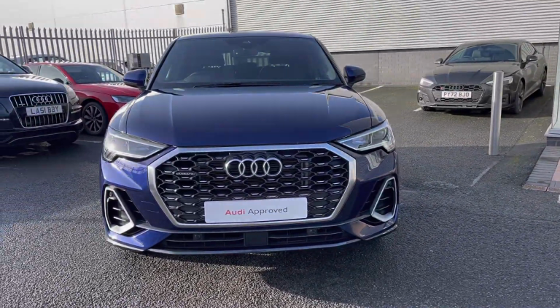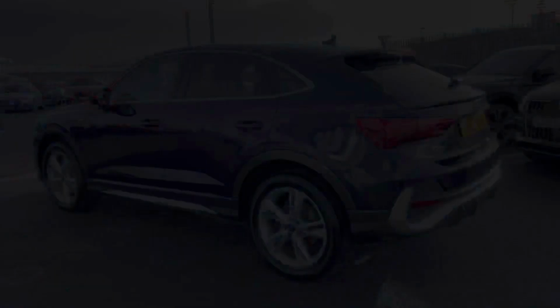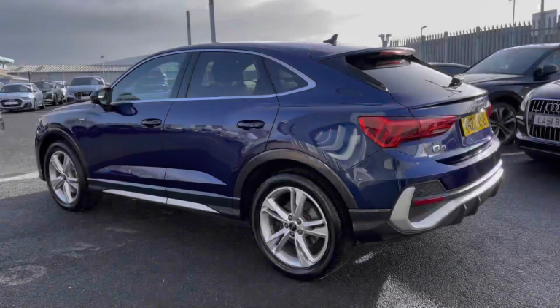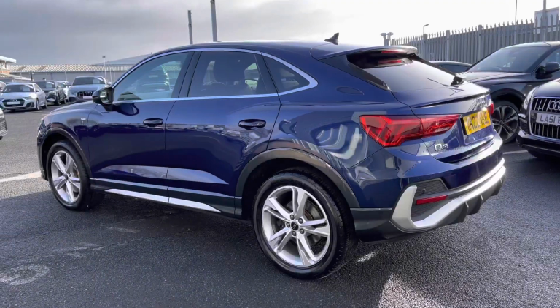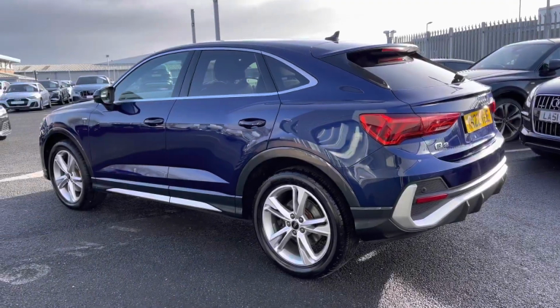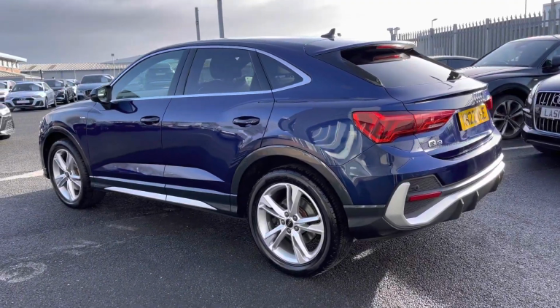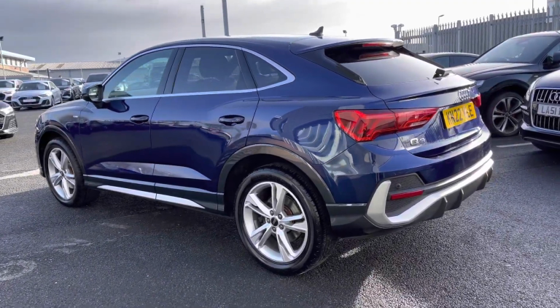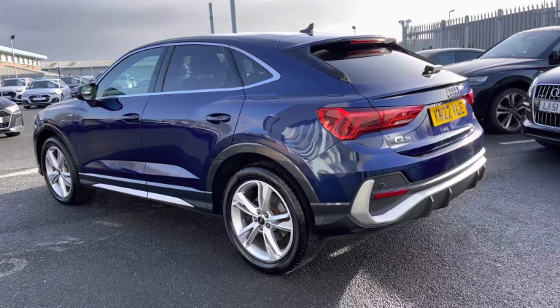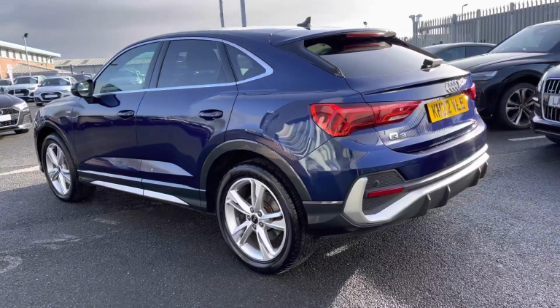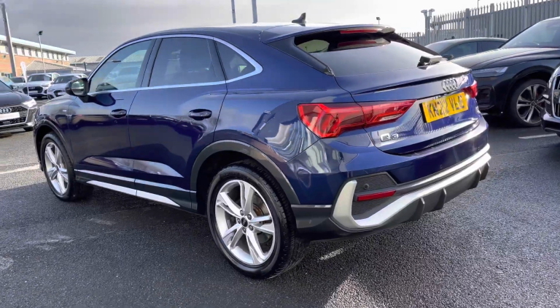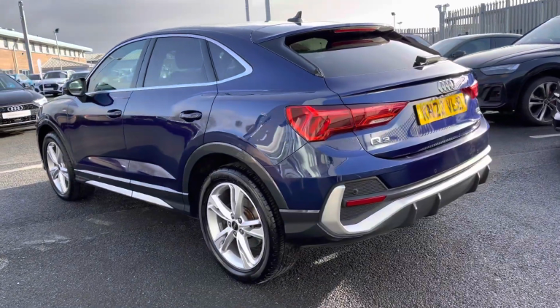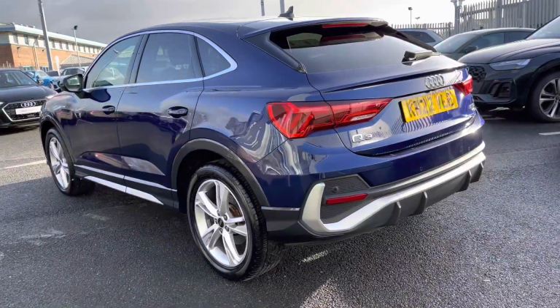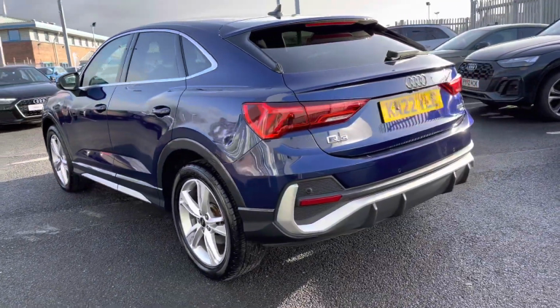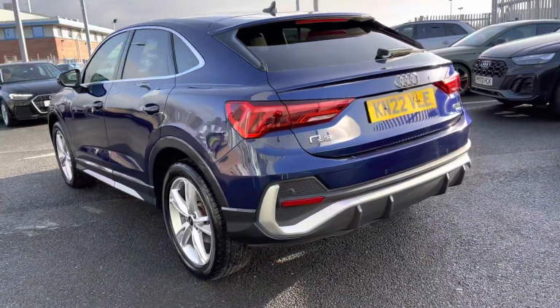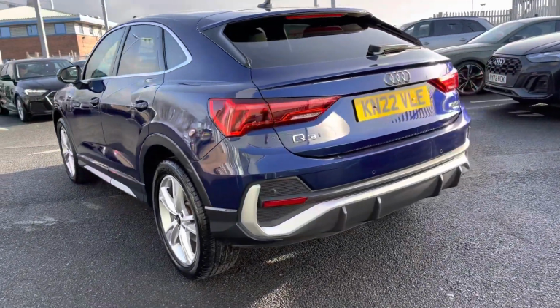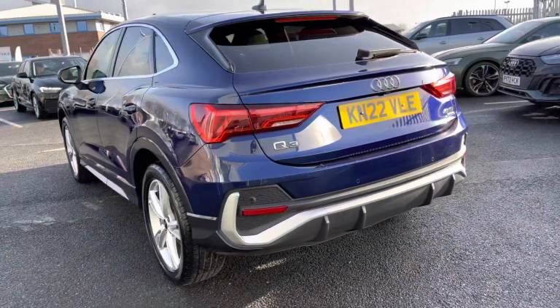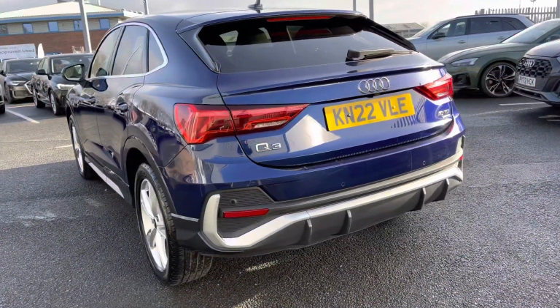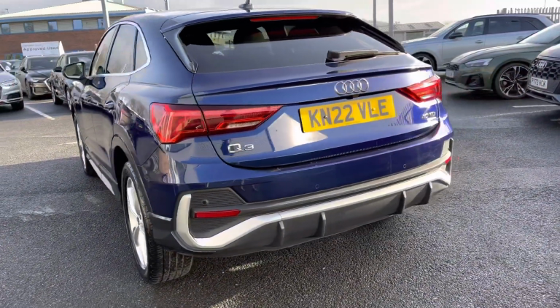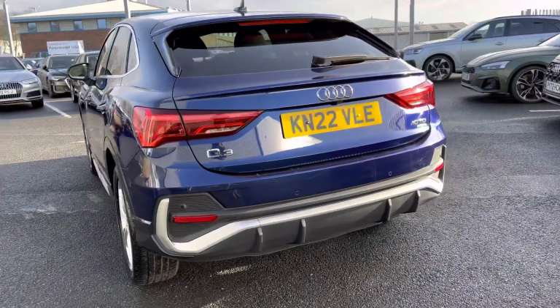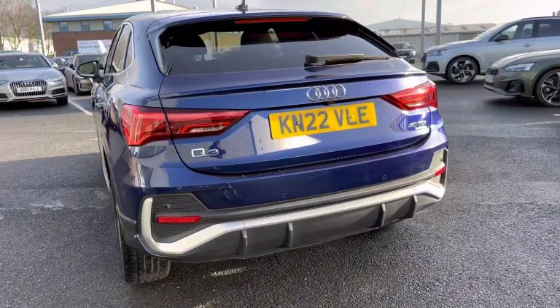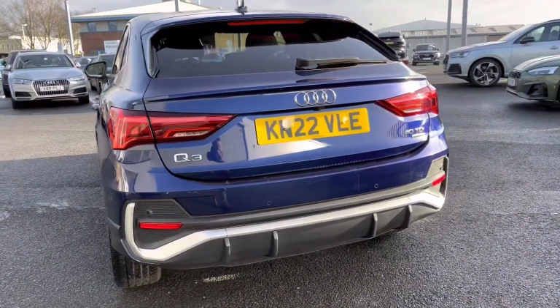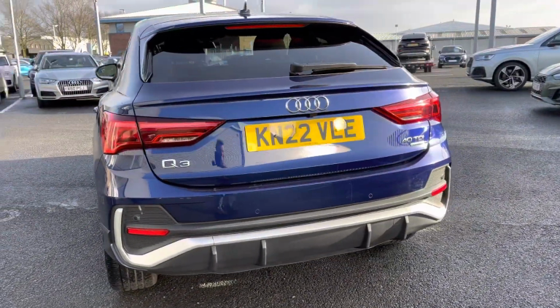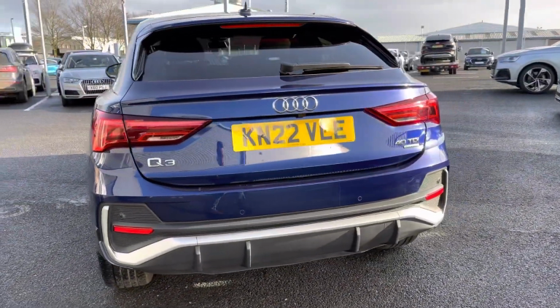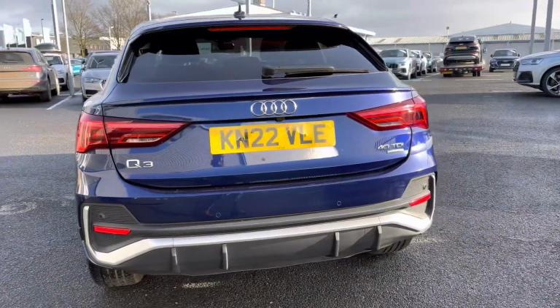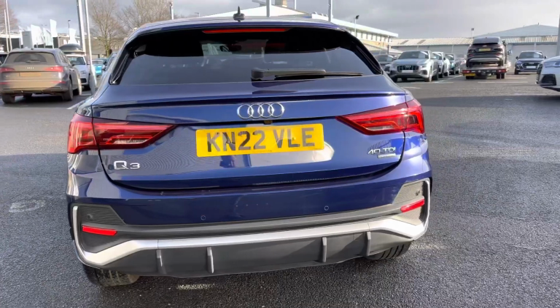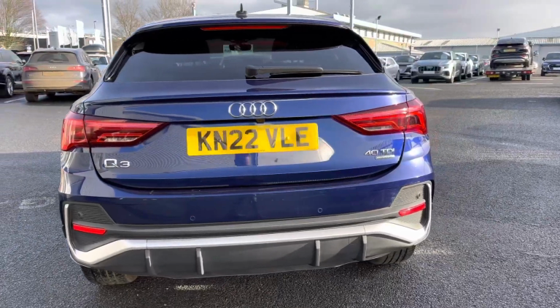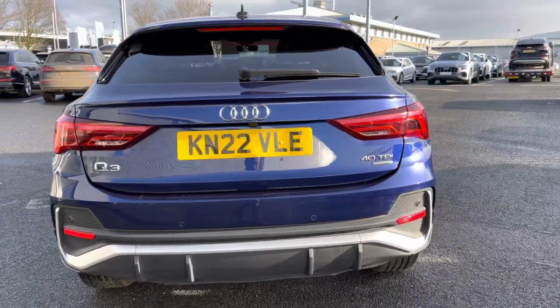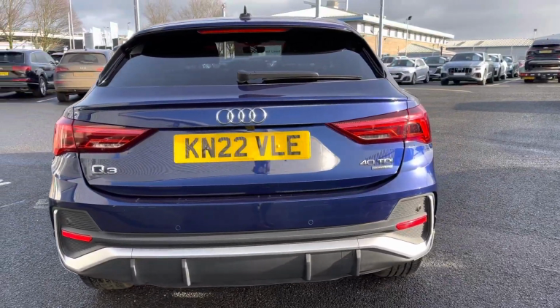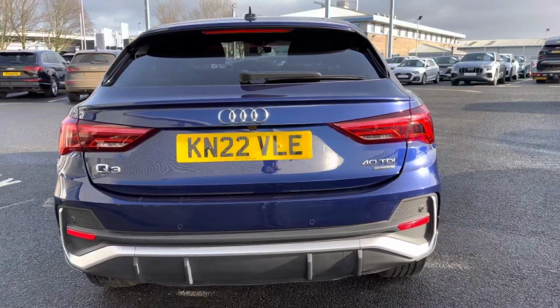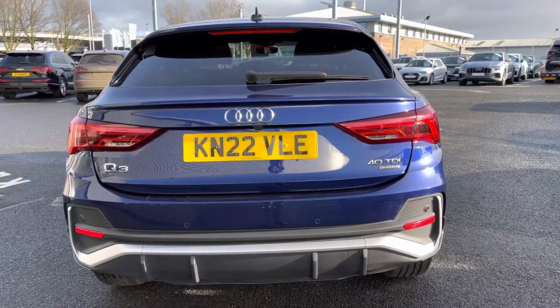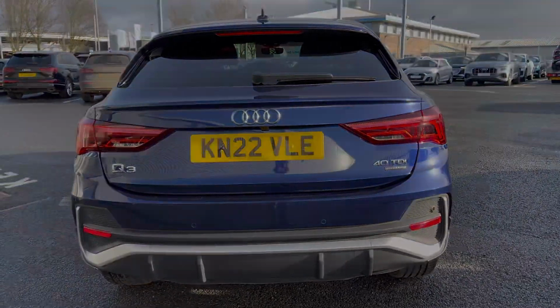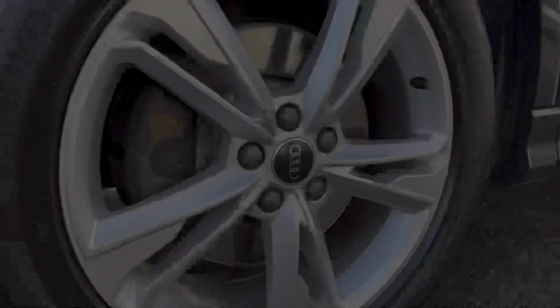It features a 2-litre diesel engine coupled up to a 7-speed S-Tronic gearbox producing 200 PS, which is delivered in combination with Audi's renowned Quattro all-wheel-drive system.